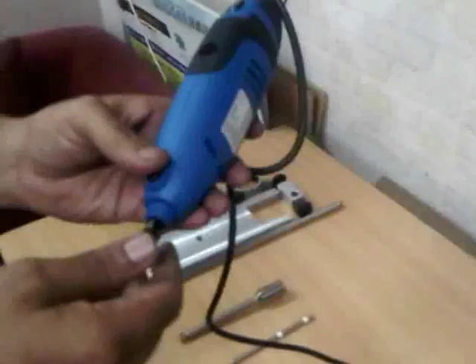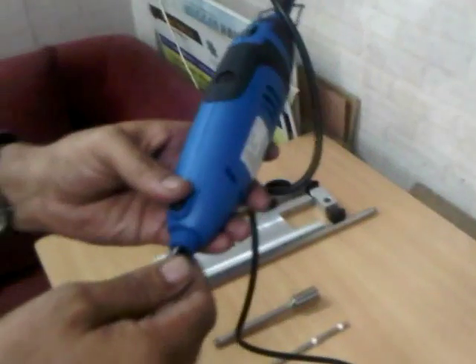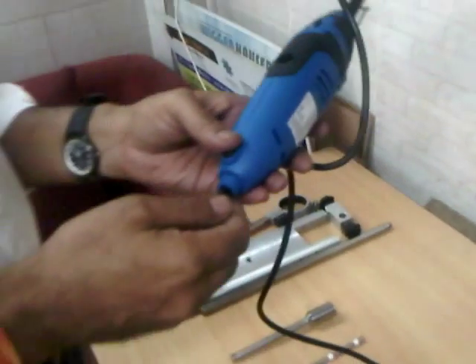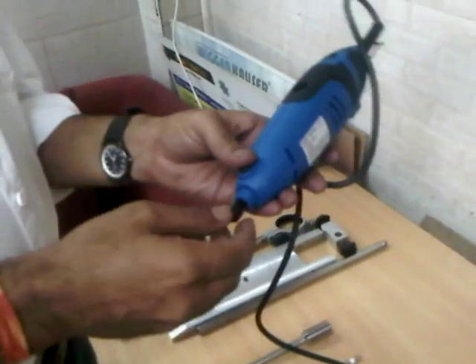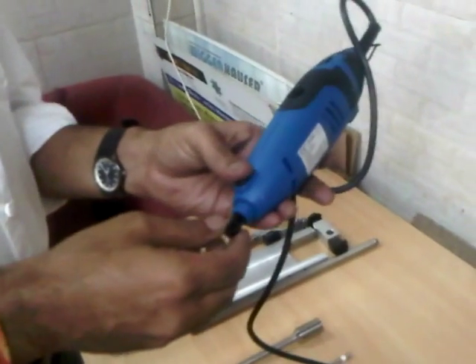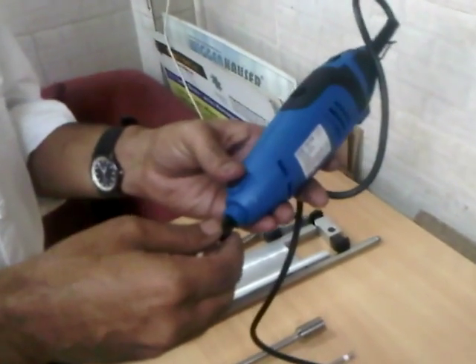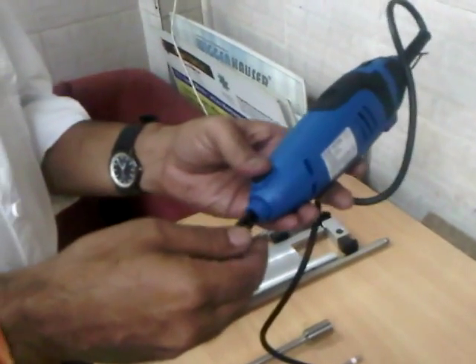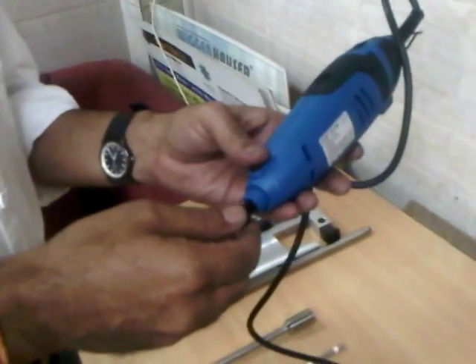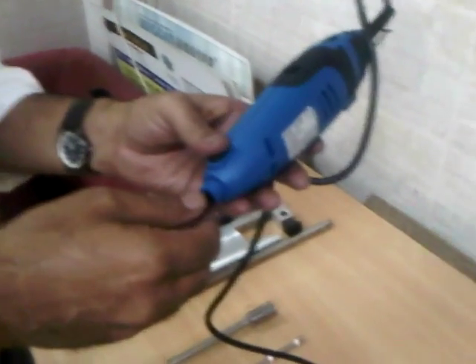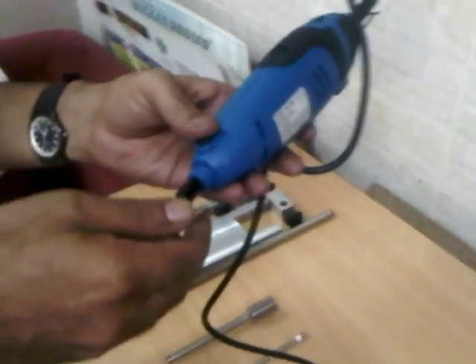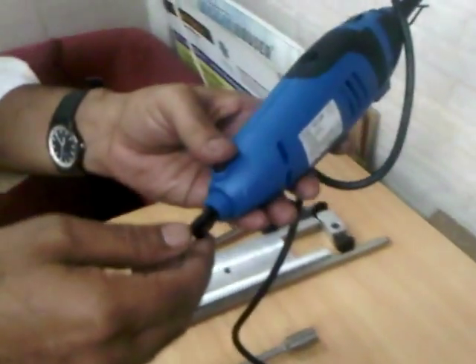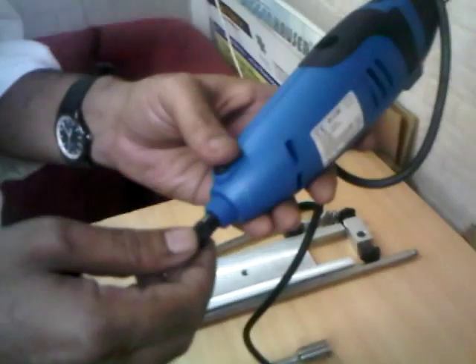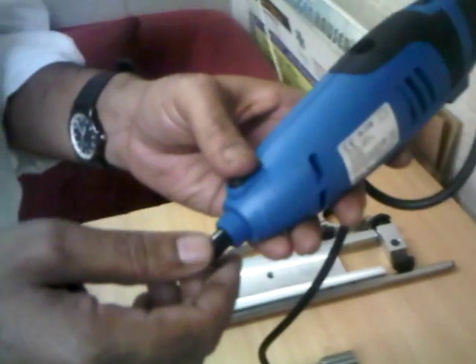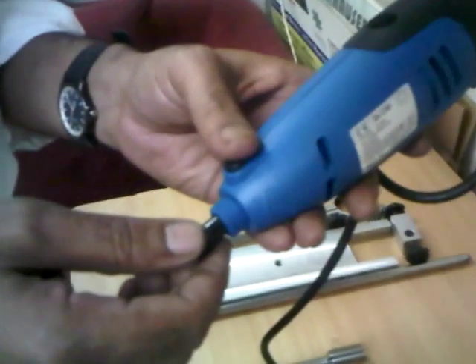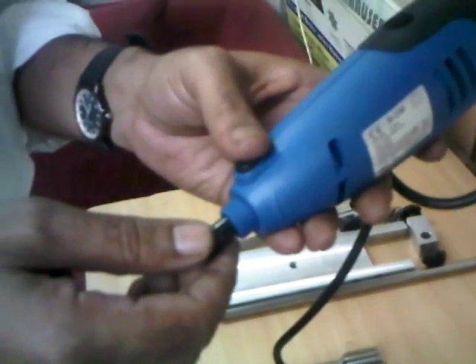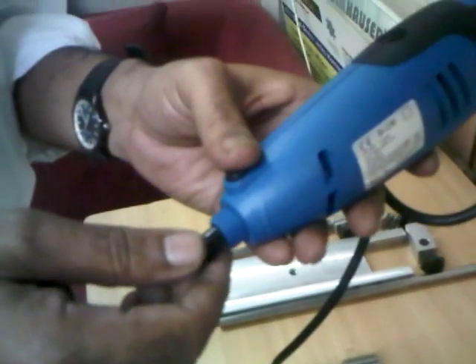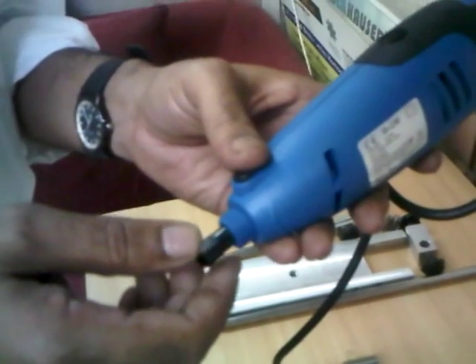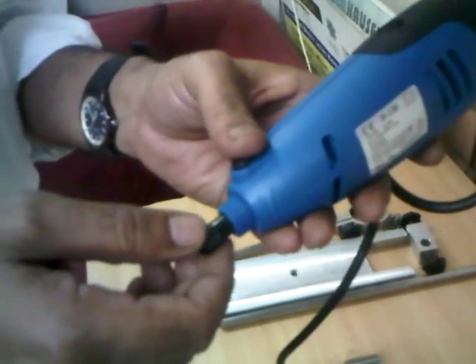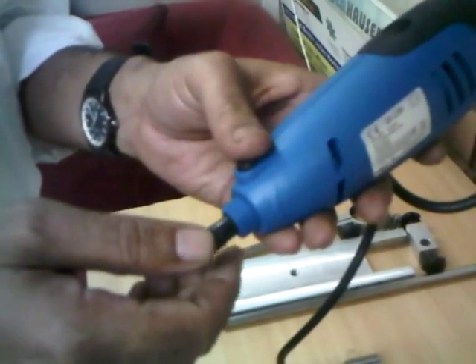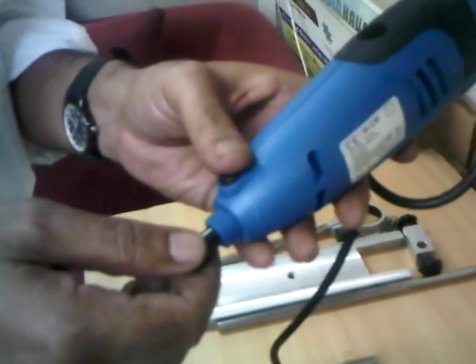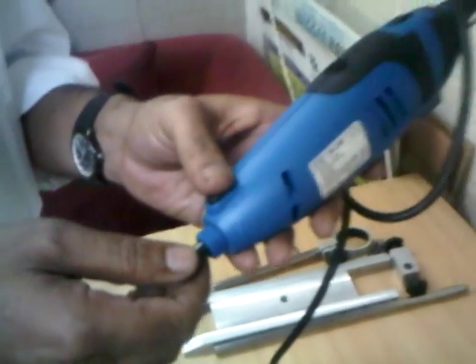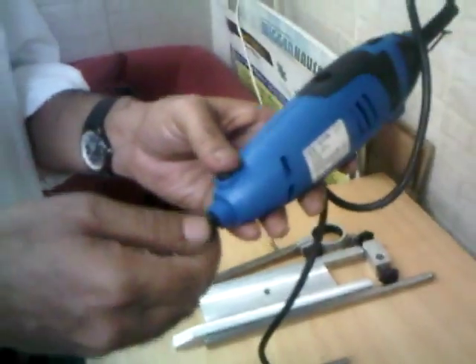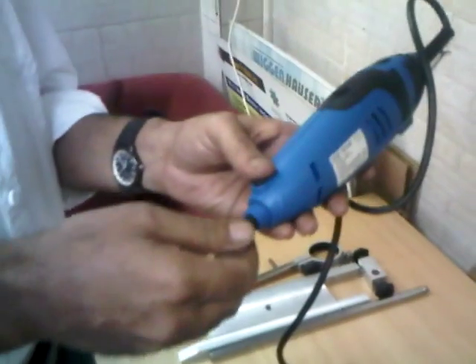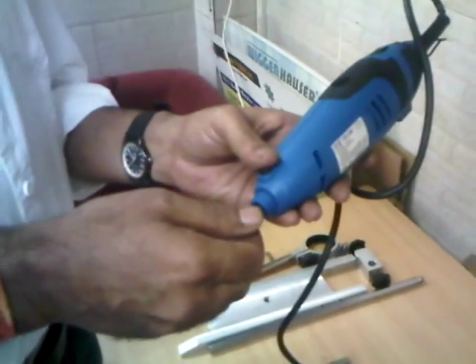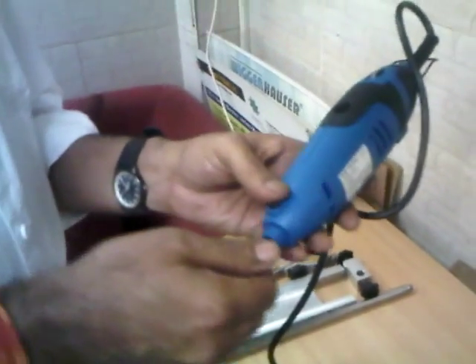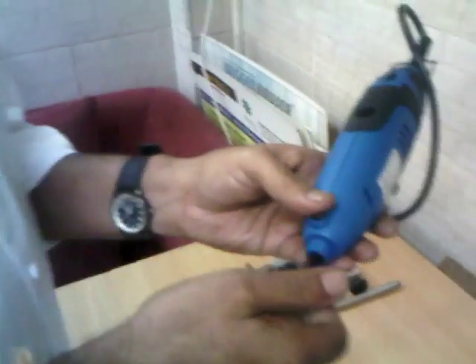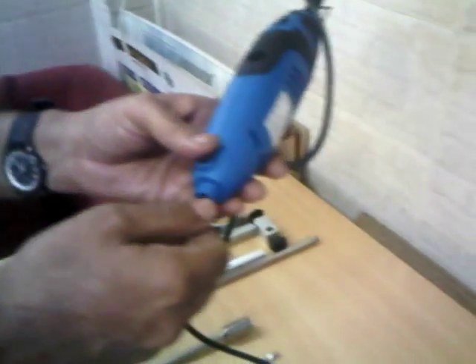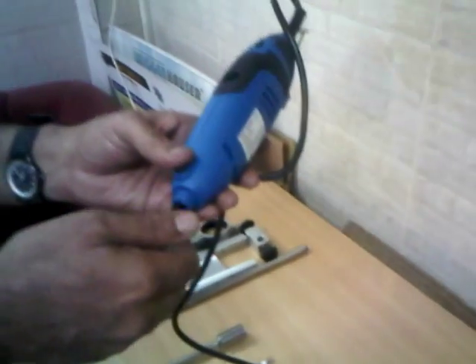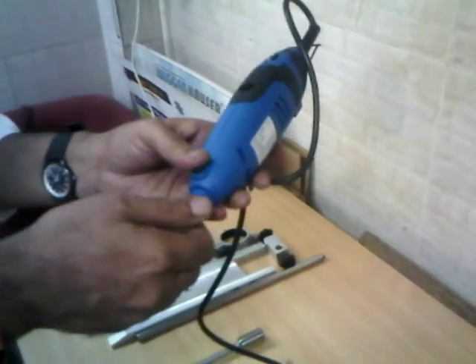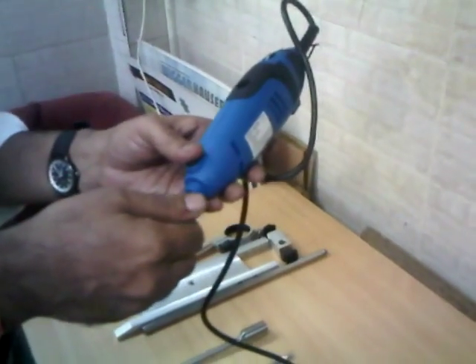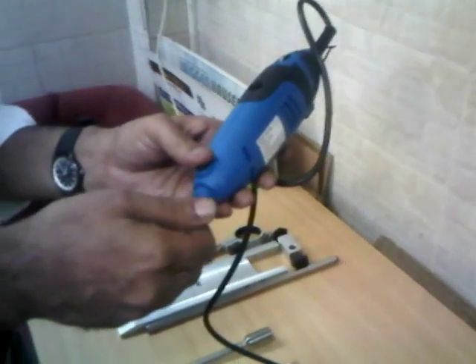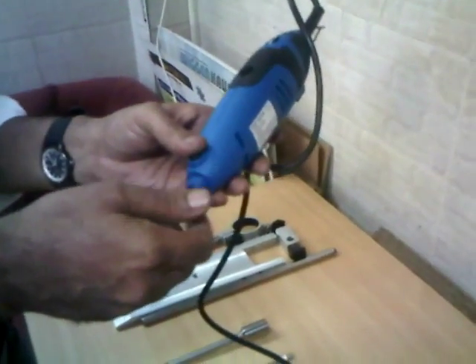Dear customer, we thank you for purchasing the Wiggenhauser rotor stator type tissue tearer or tissue homogenizer. It's a very simple plug and play instrument.